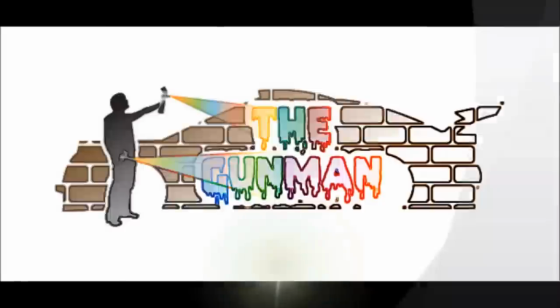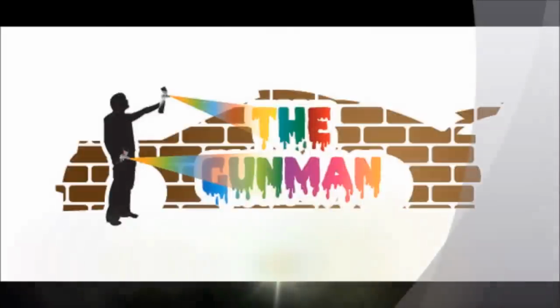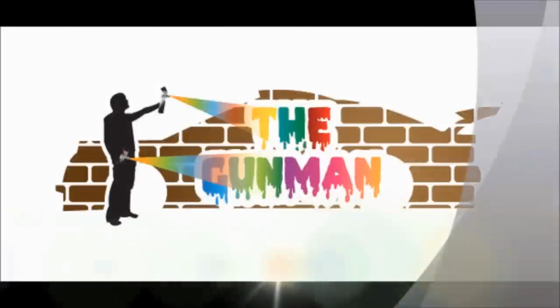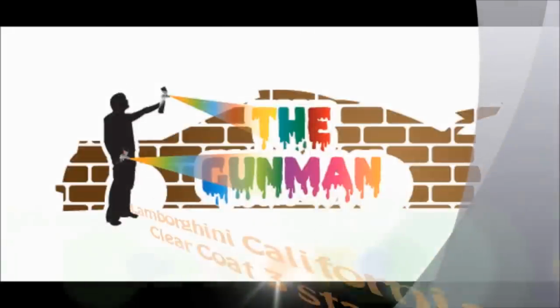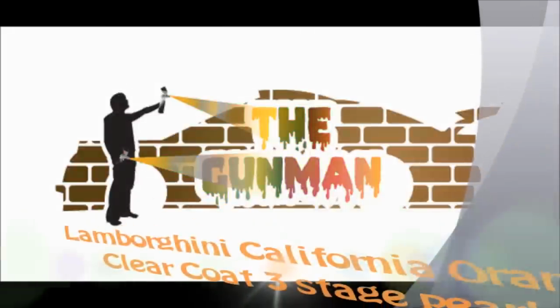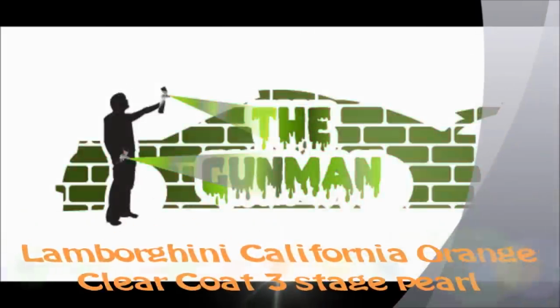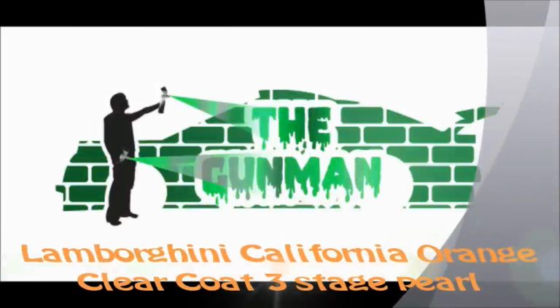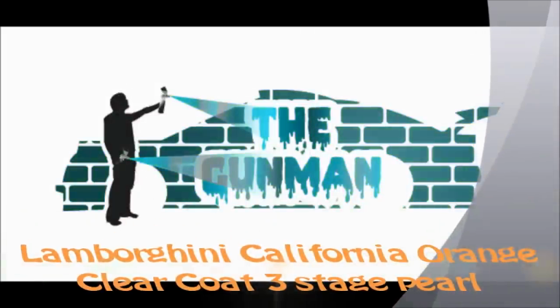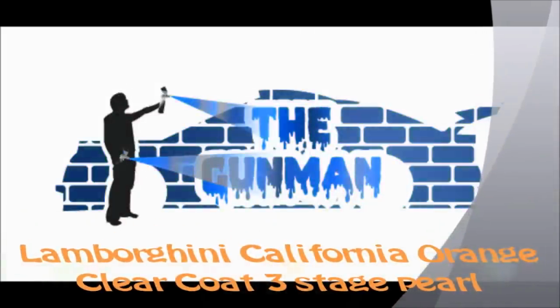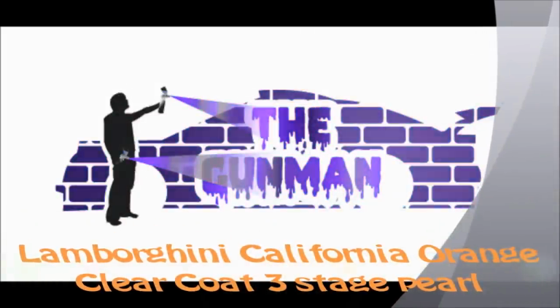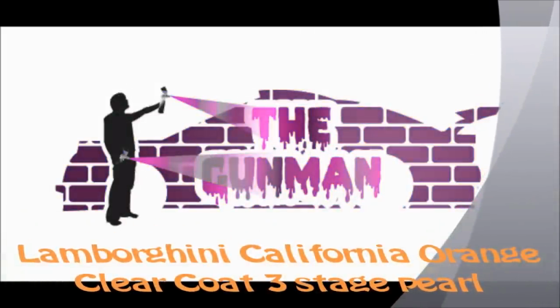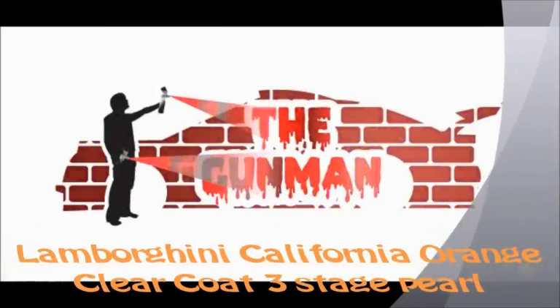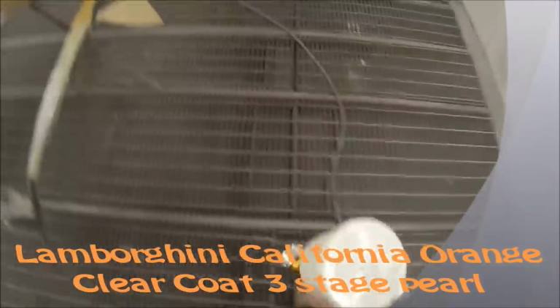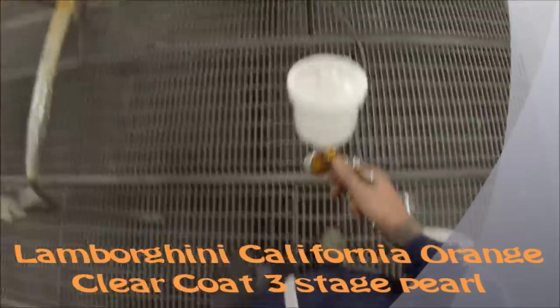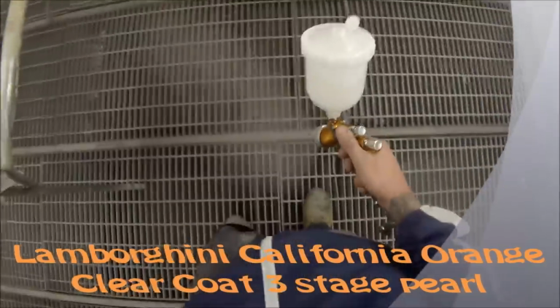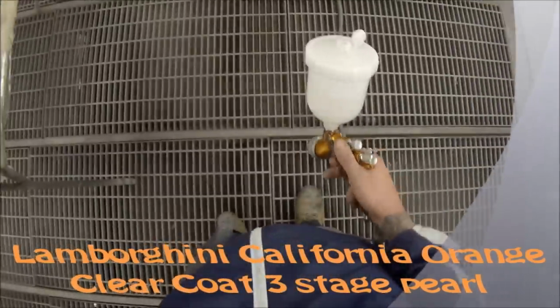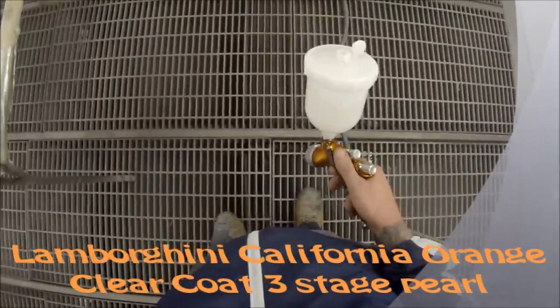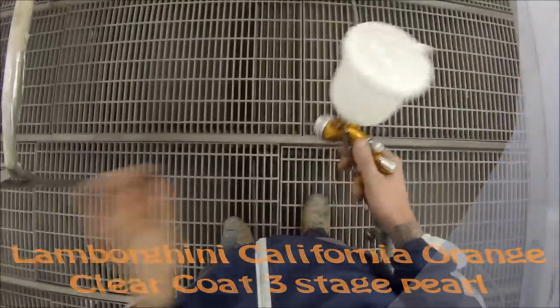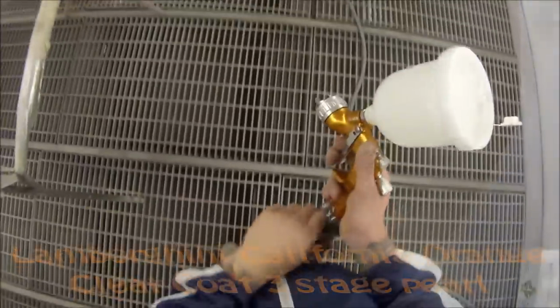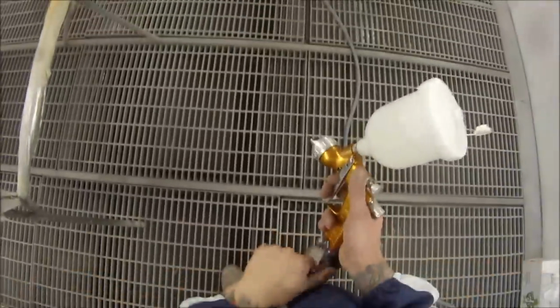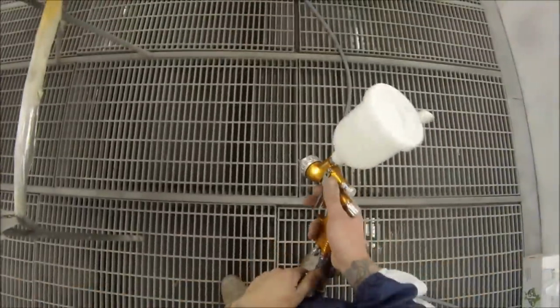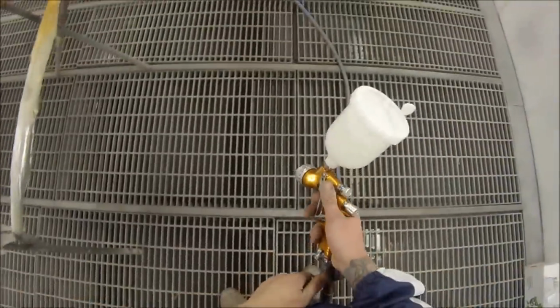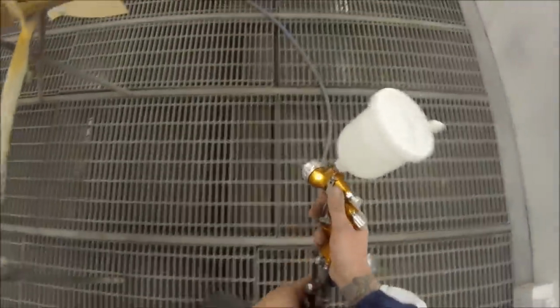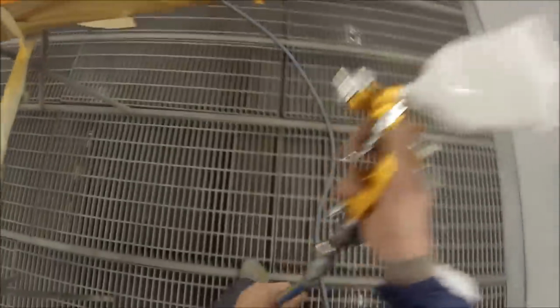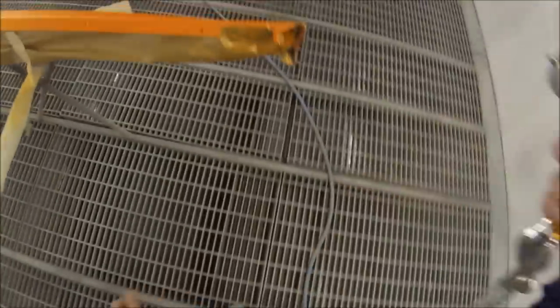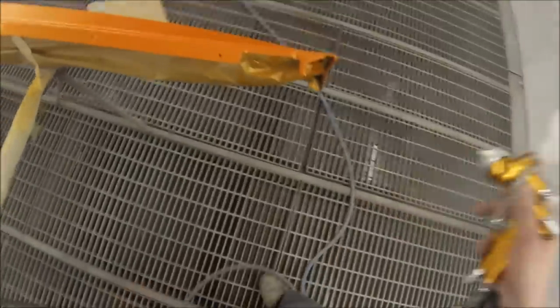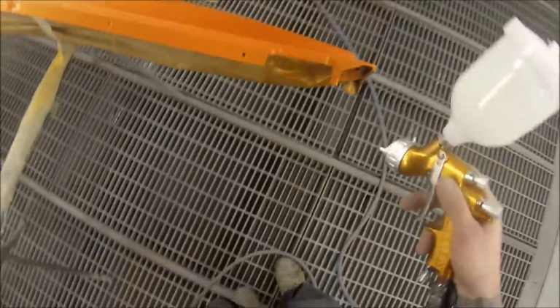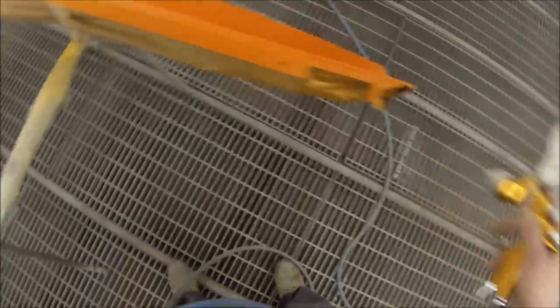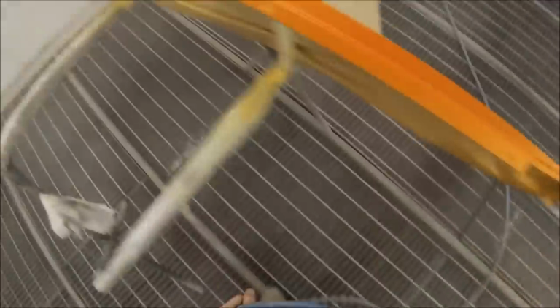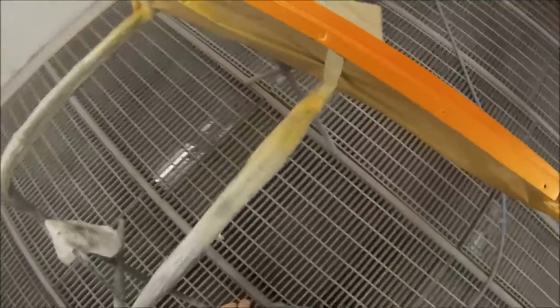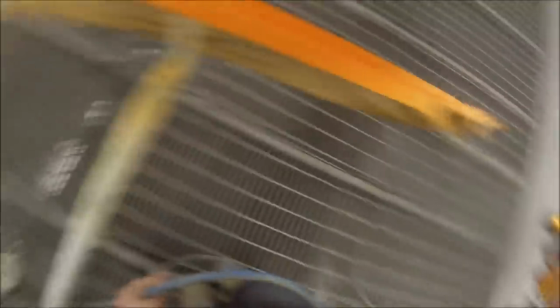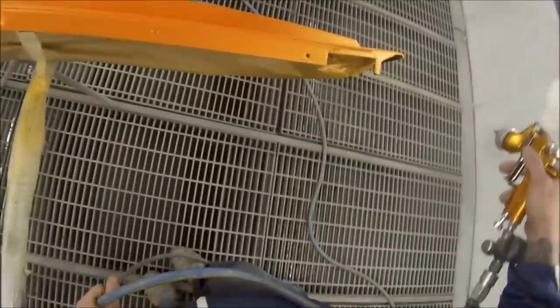Welcome to this episode of The Gunman. In this video we'll be taking you through just the clear coat on this Lamborghini Murcielago painted in California Orange.